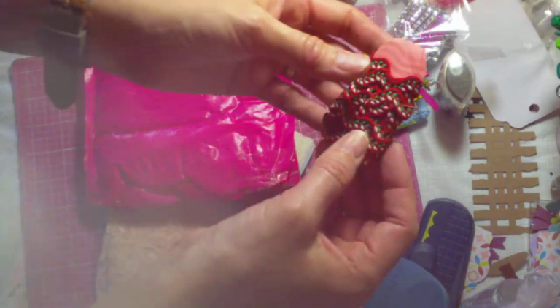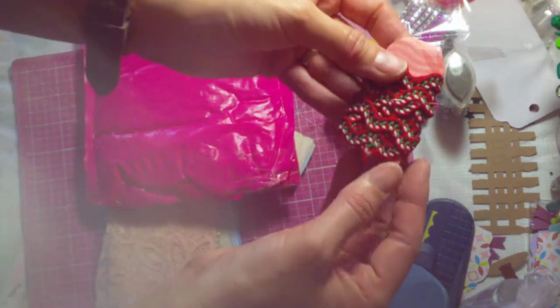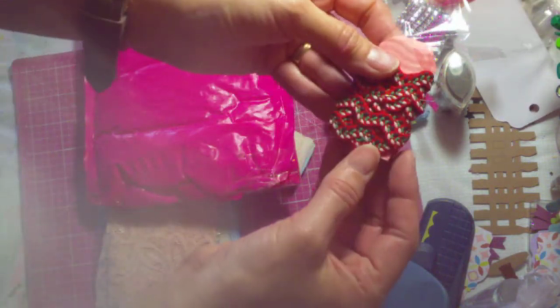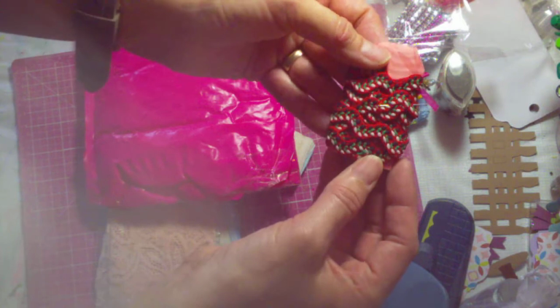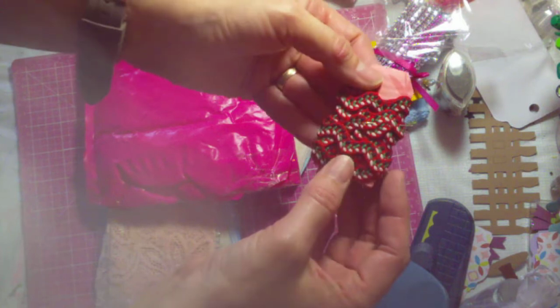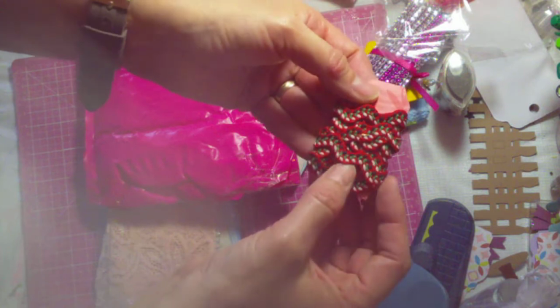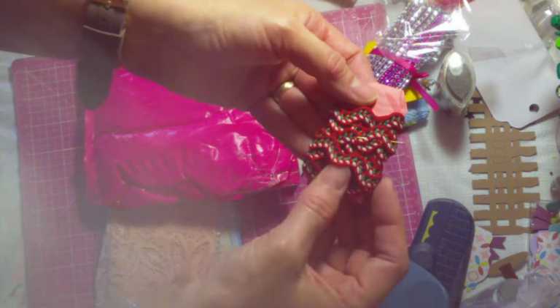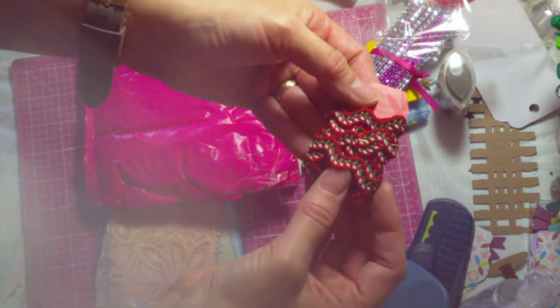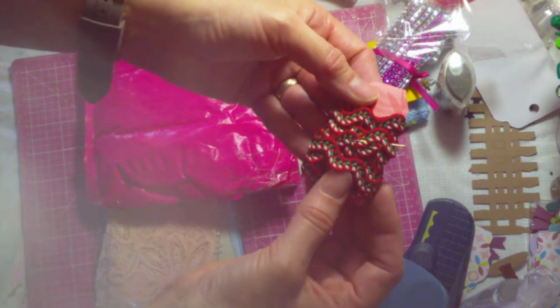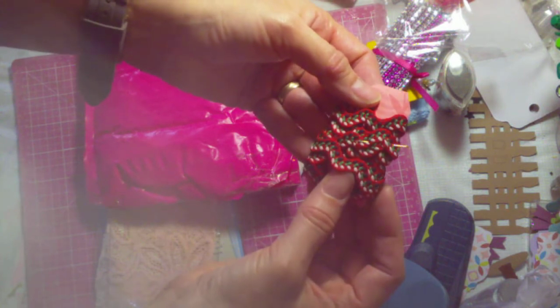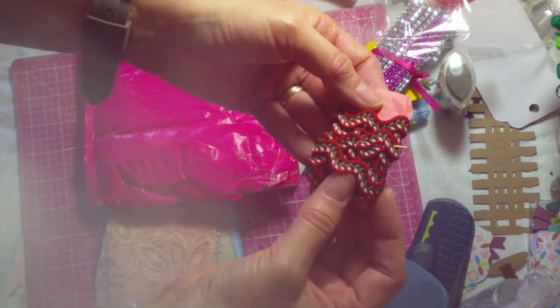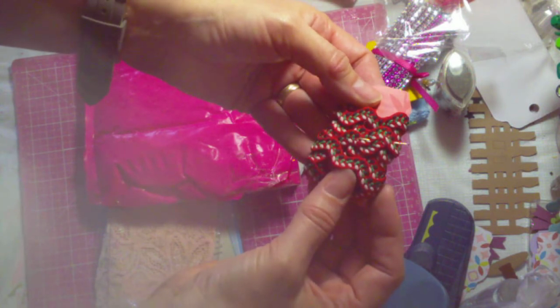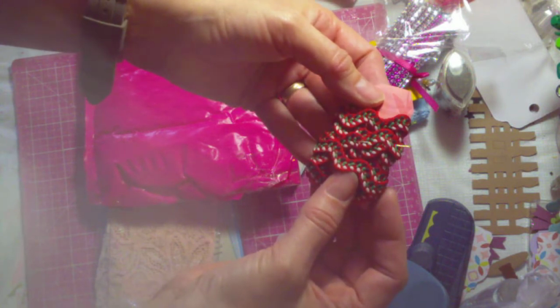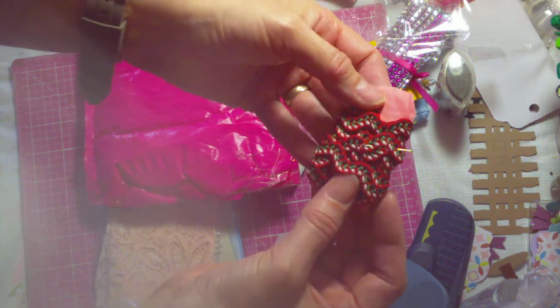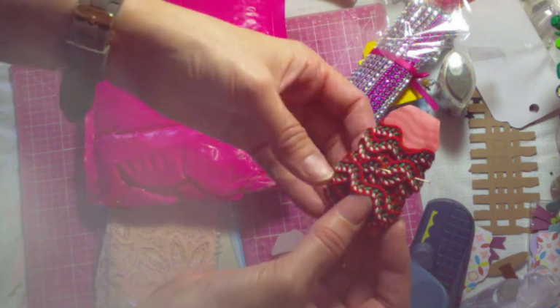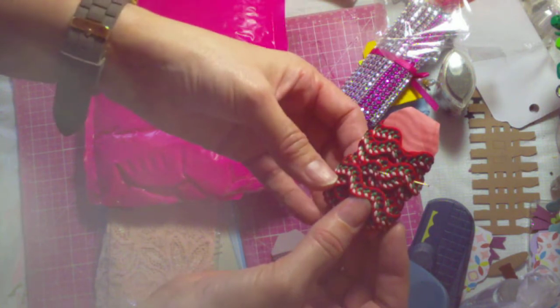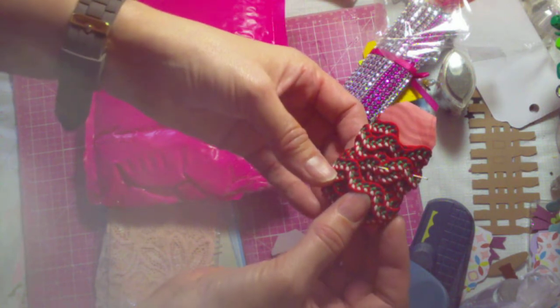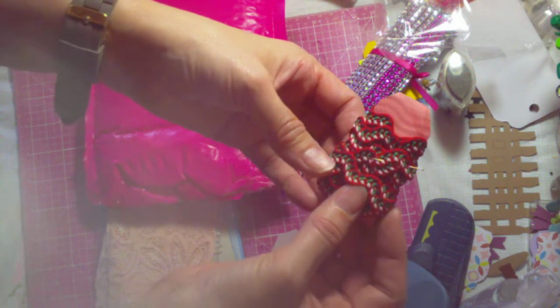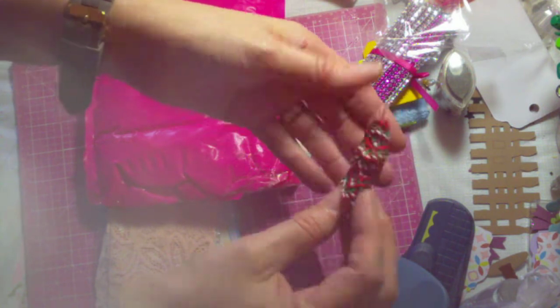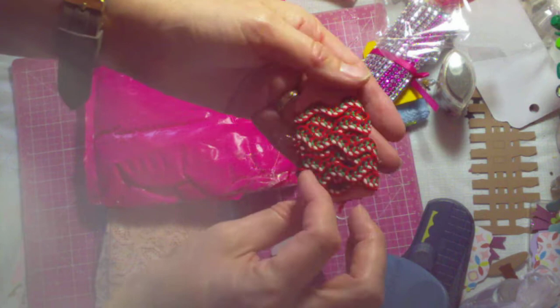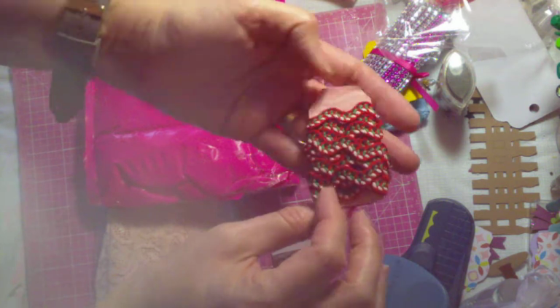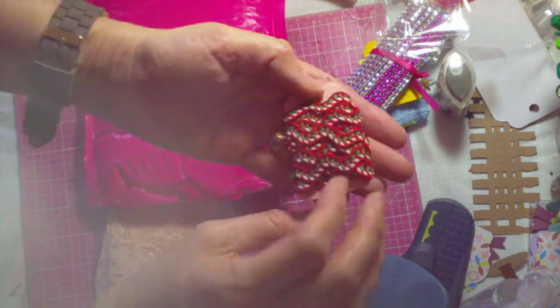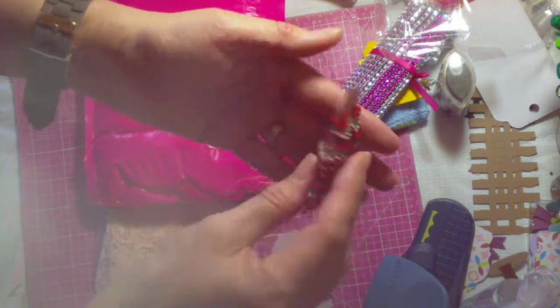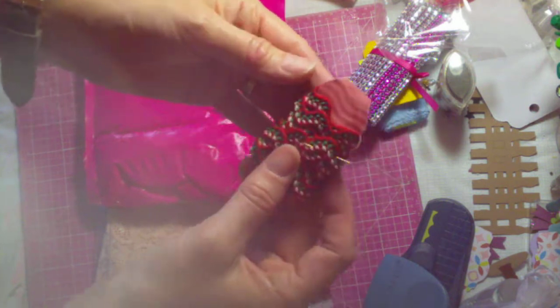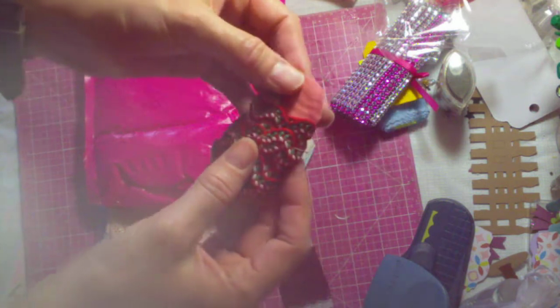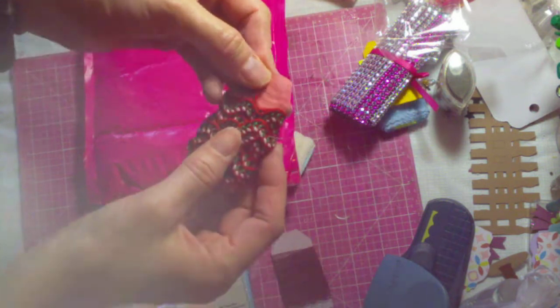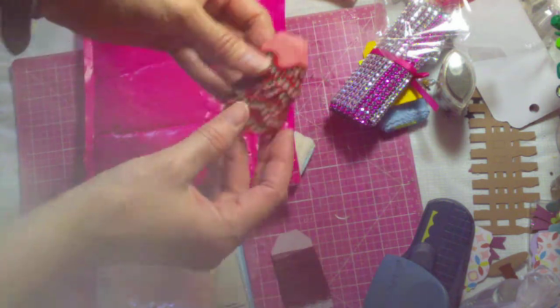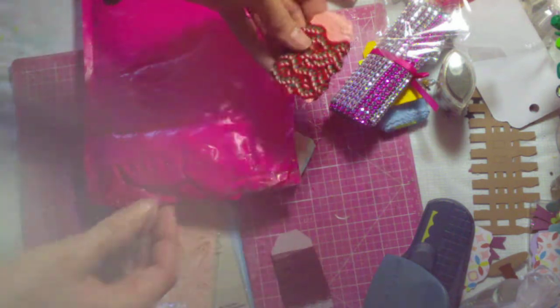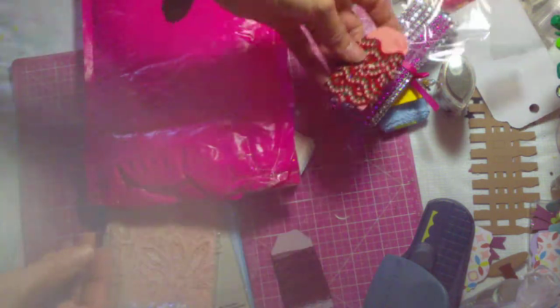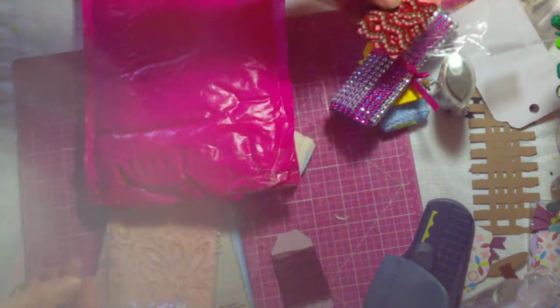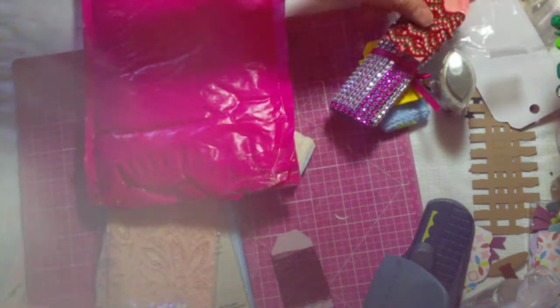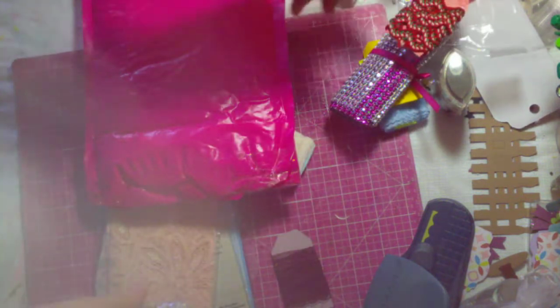And then she sent this really fun rick rack. It's got red, green, black, and white. I love the tags that you cut out and made, Laura — those are so cute.